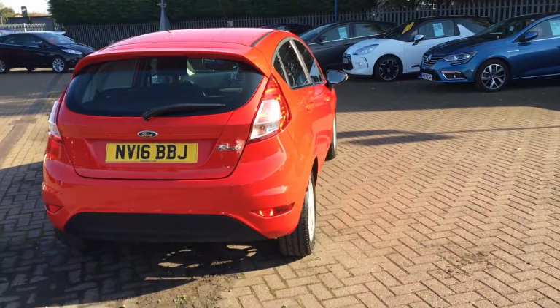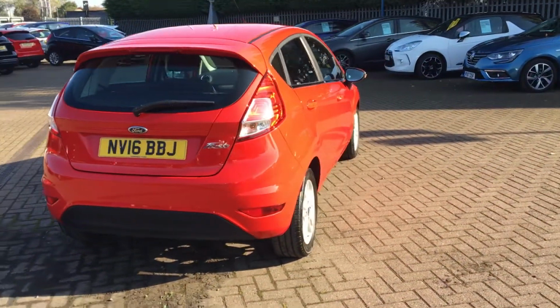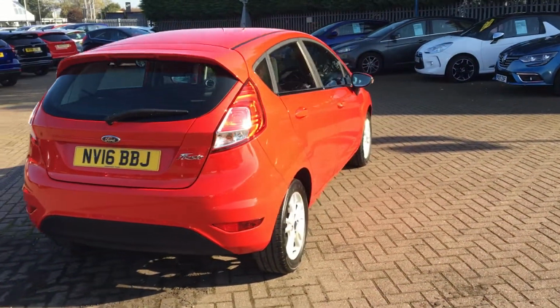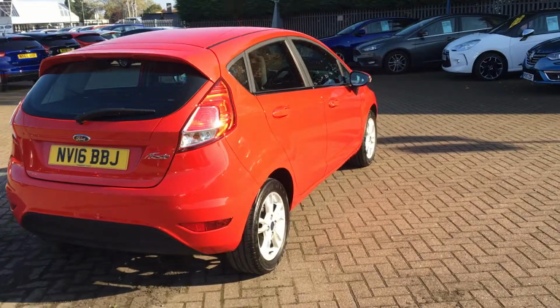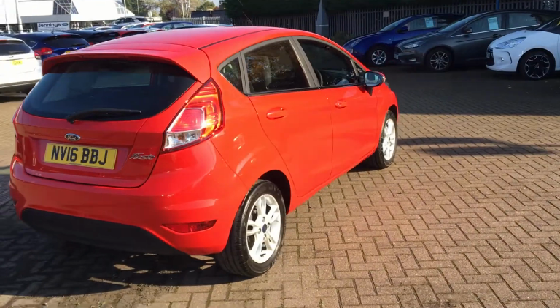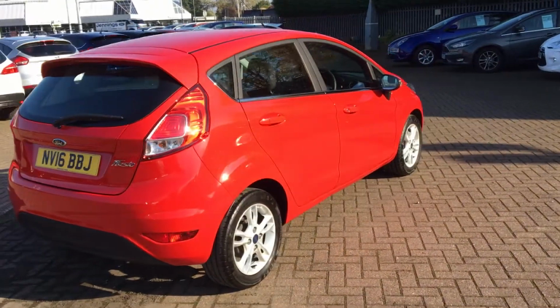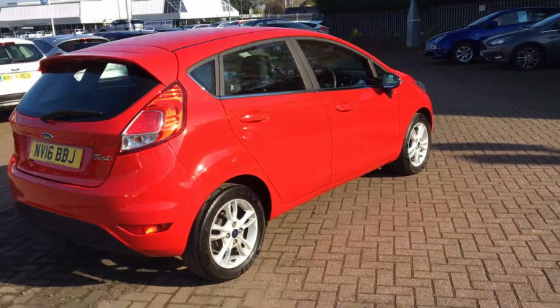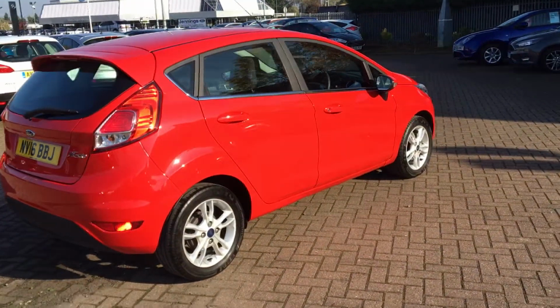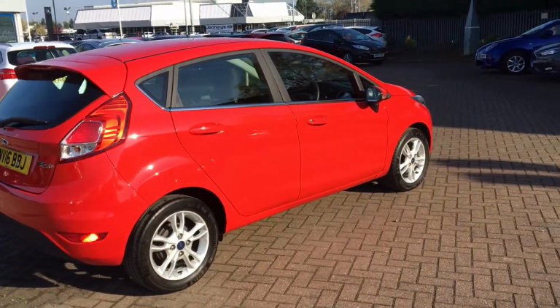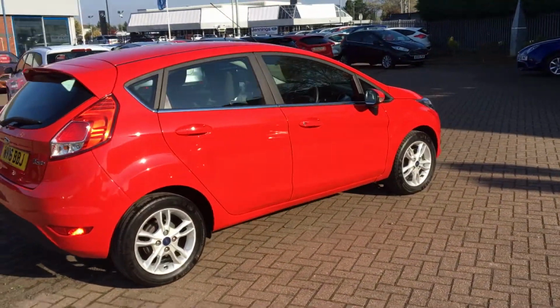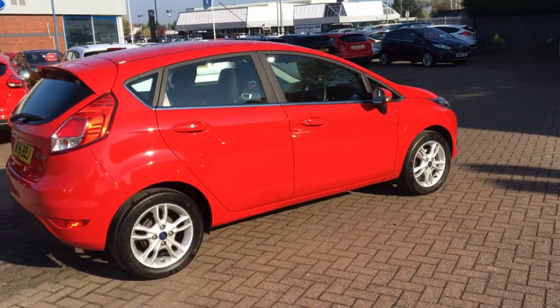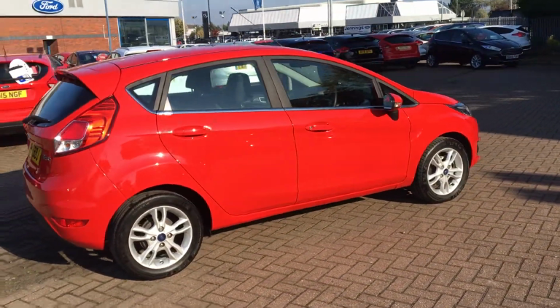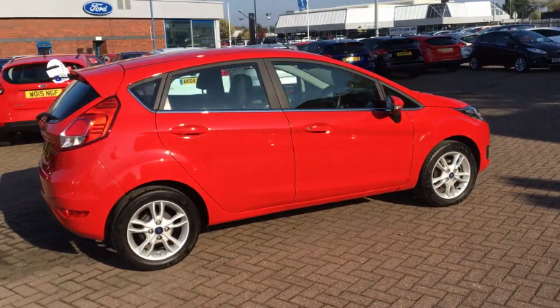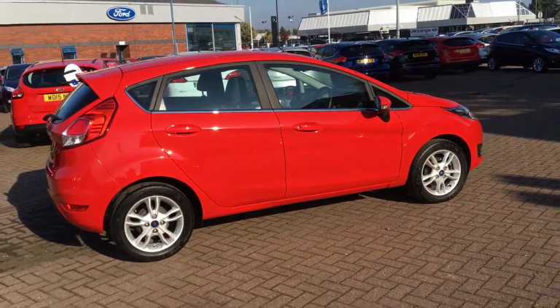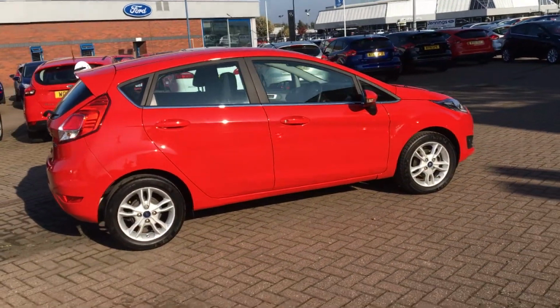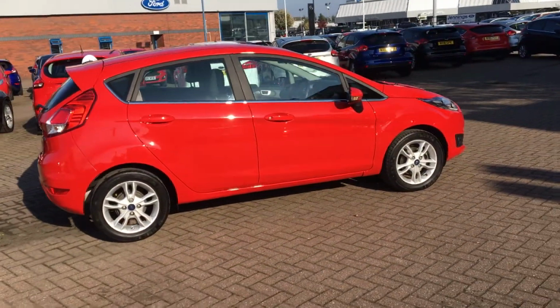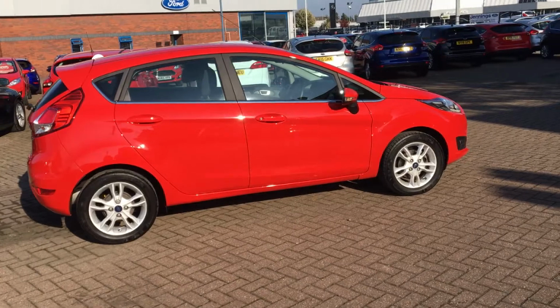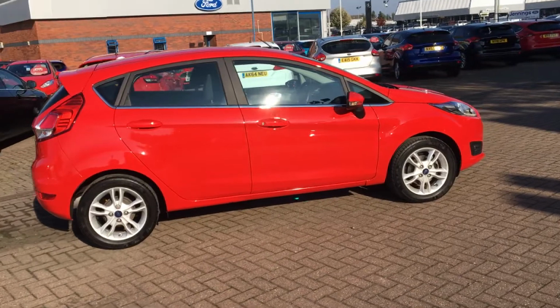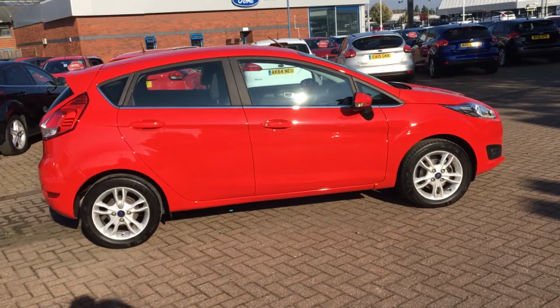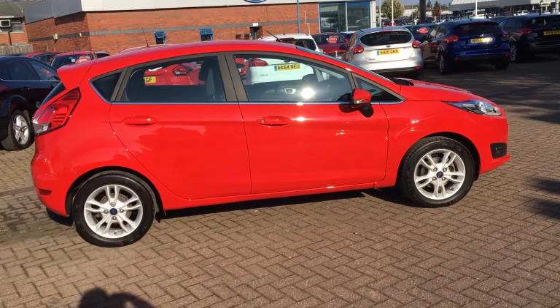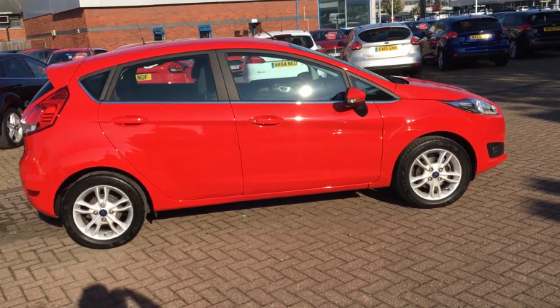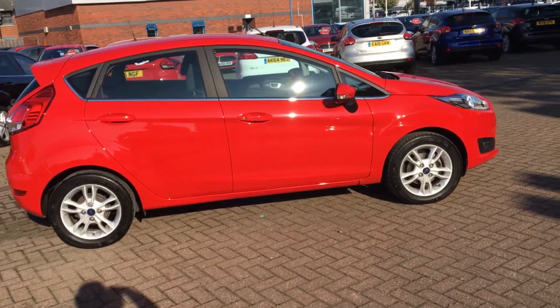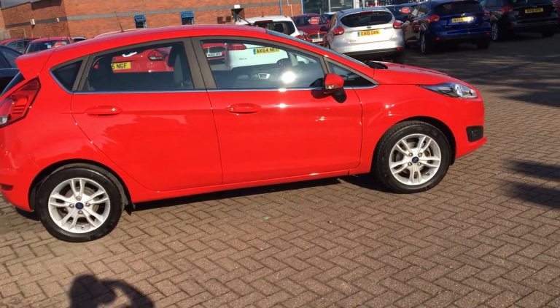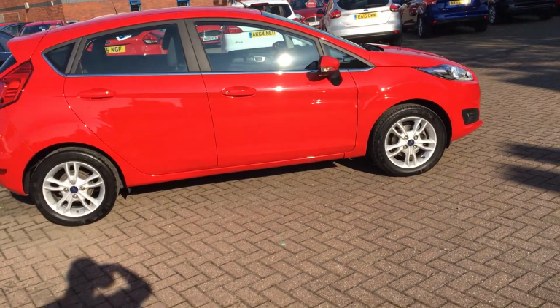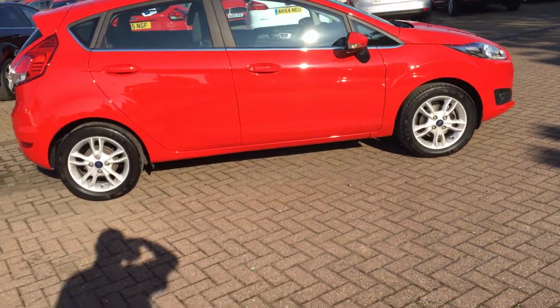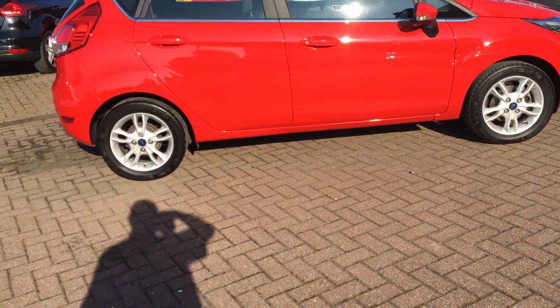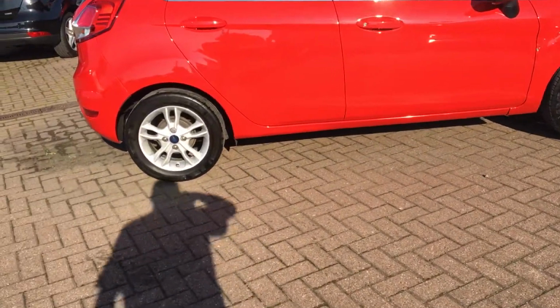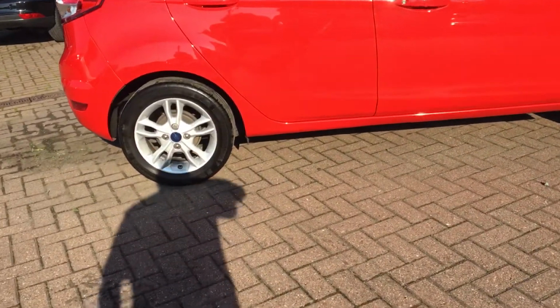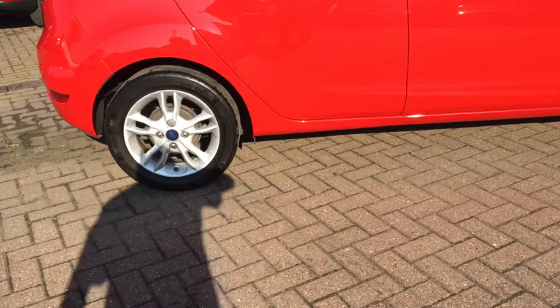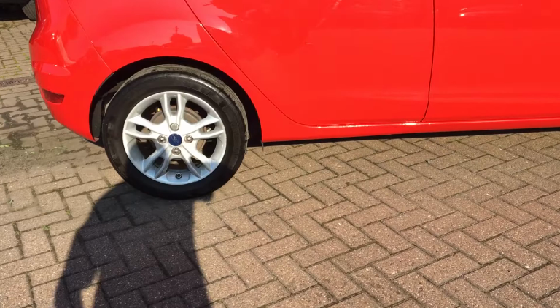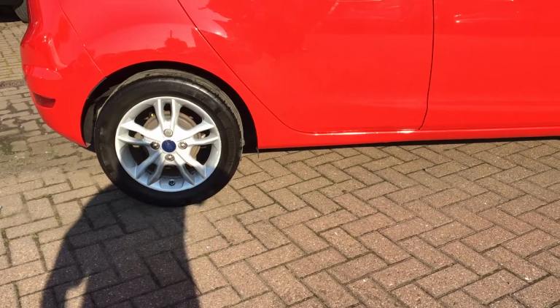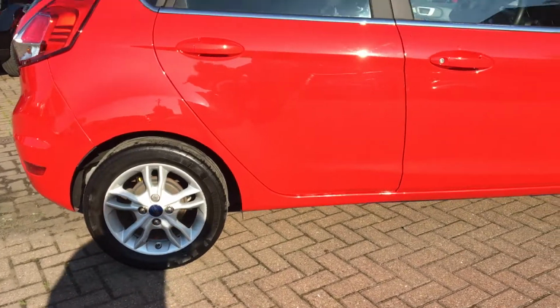It's perfect for everyone, whether it's your first car or maybe a family car. Nice and easy access with the five doors and pretty spacious inside. It's also got chrome along the upper door line and 15-inch alloy wheels.